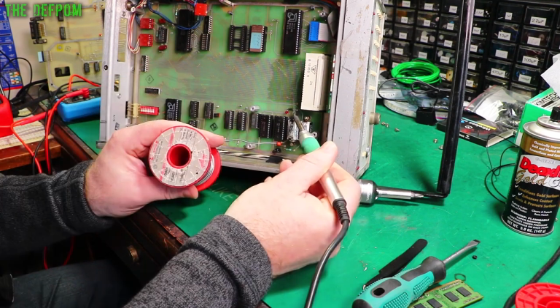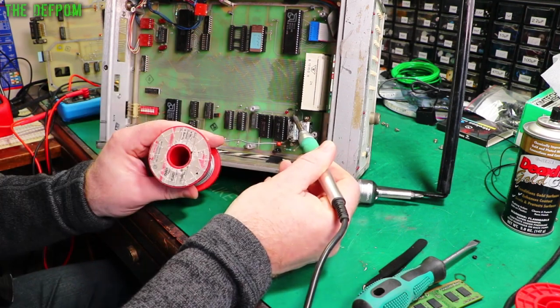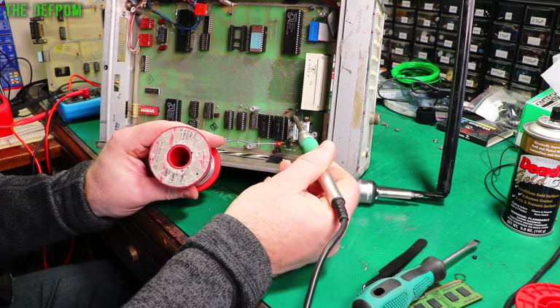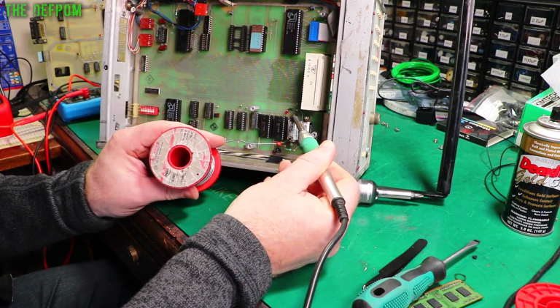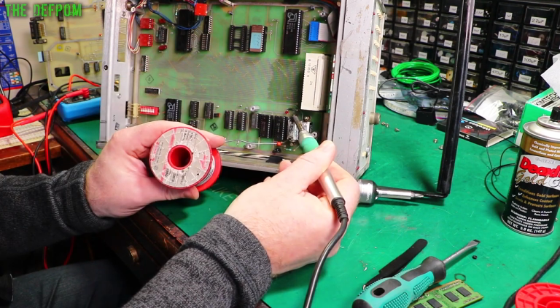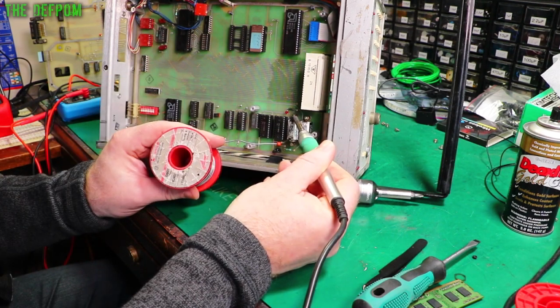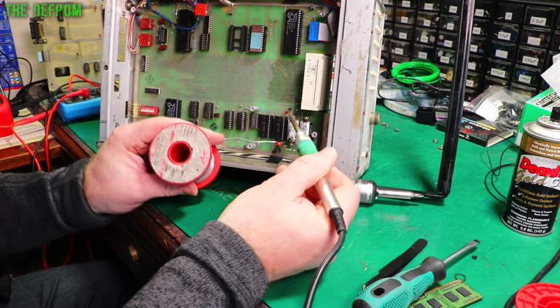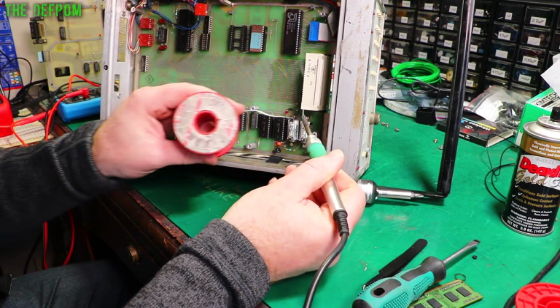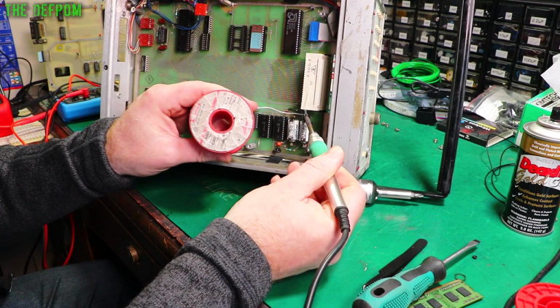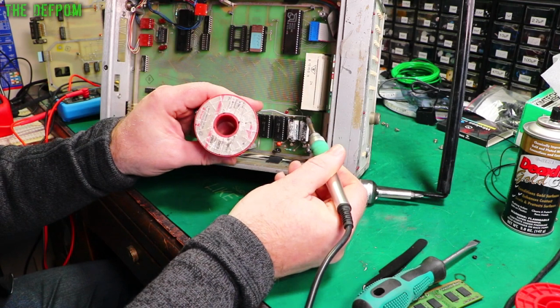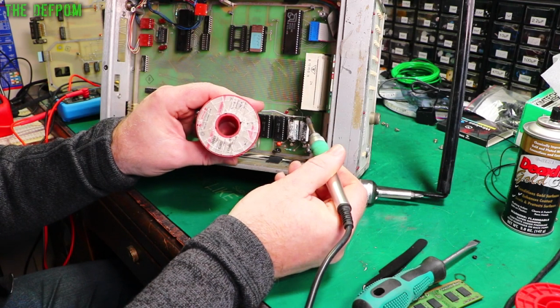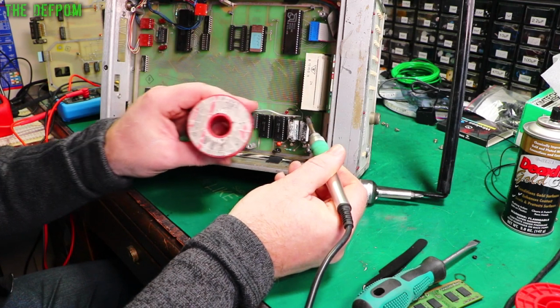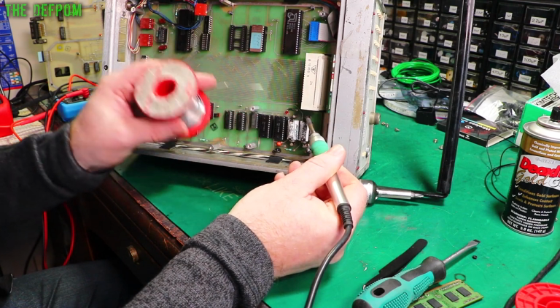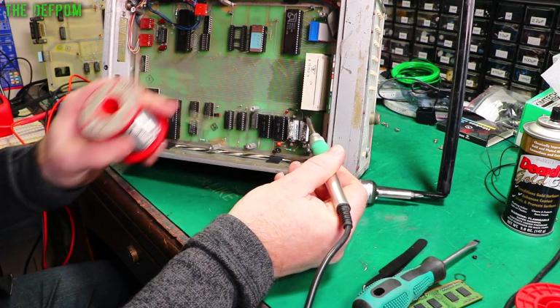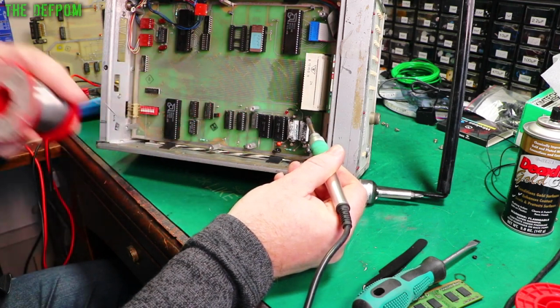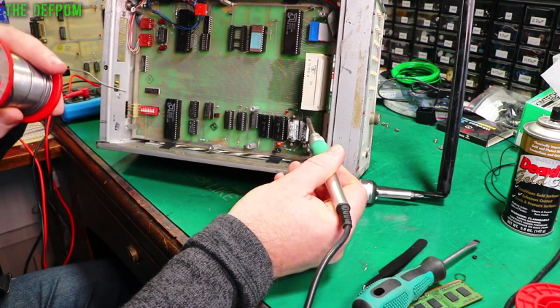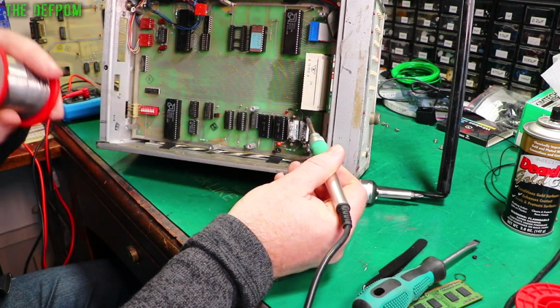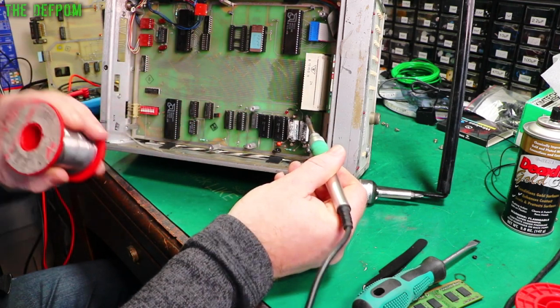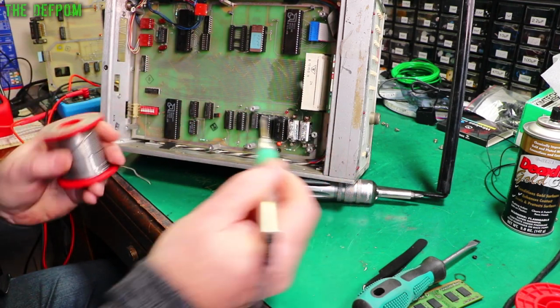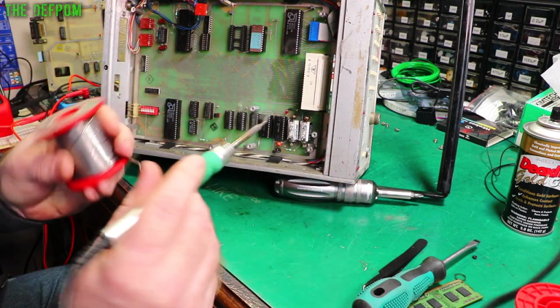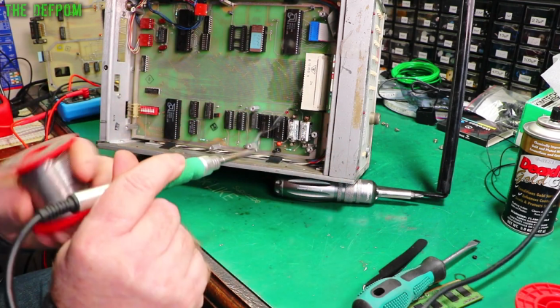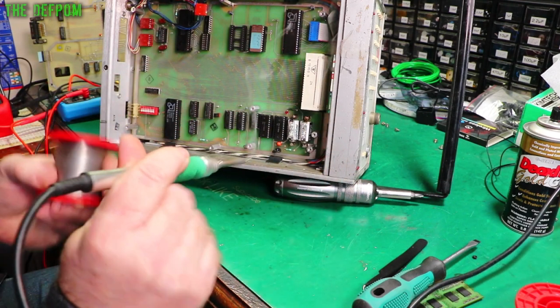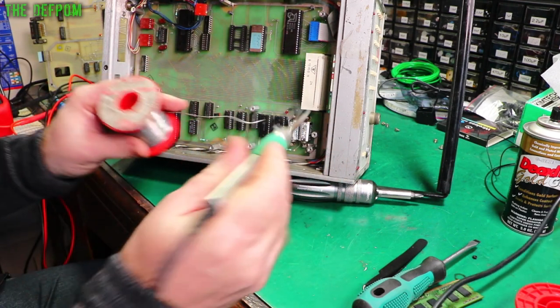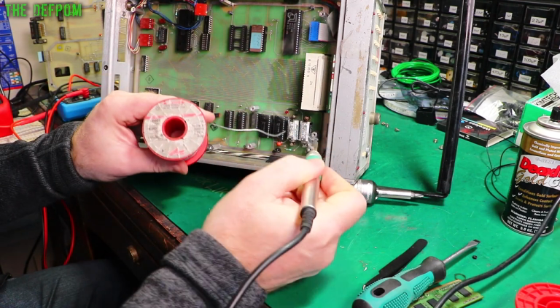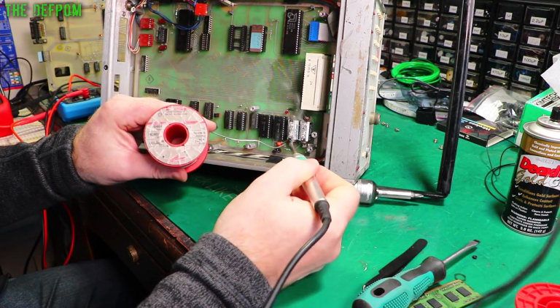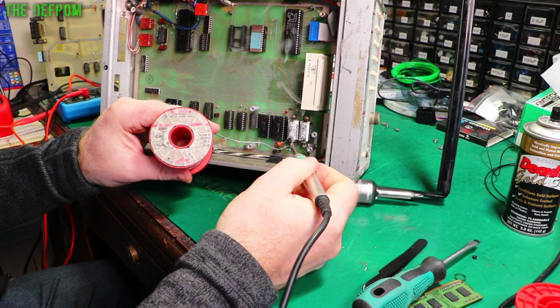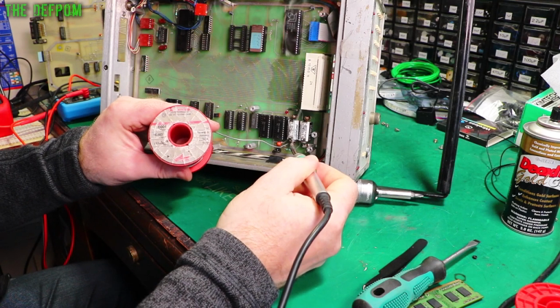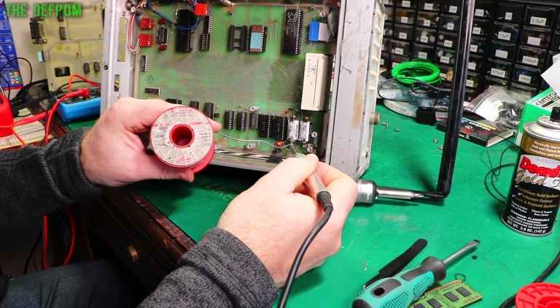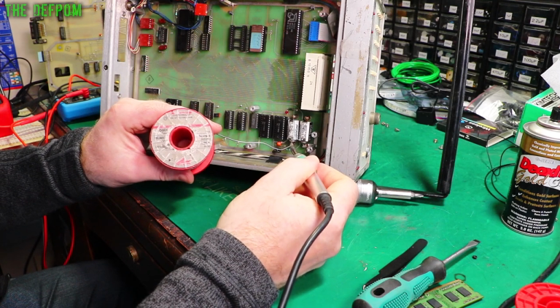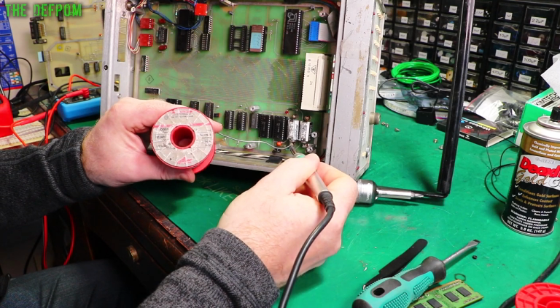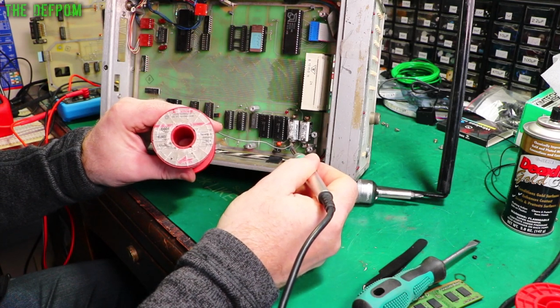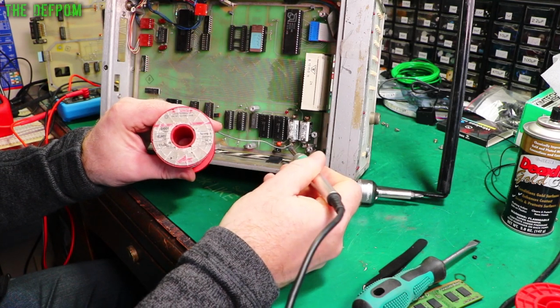So I'm going to put some fresh solder on here to make them easy to get out. There's a bit of leaded solder already — this age will be leaded solder — but freshening it is always a nice thing to do. It does help.